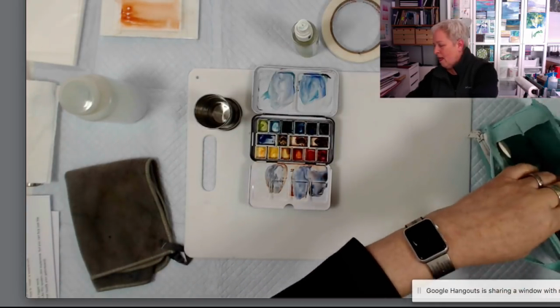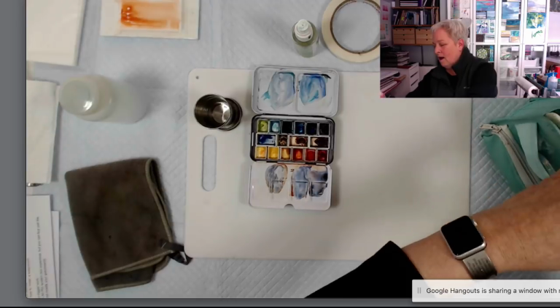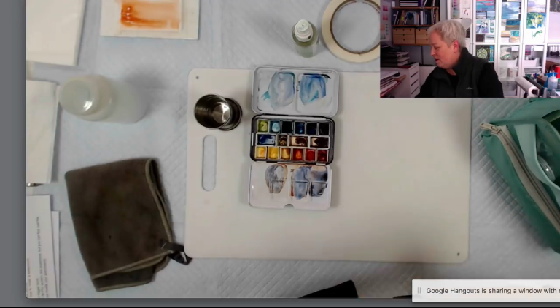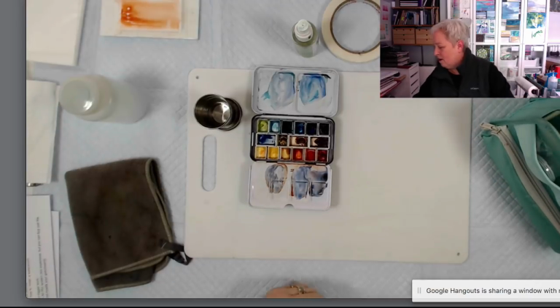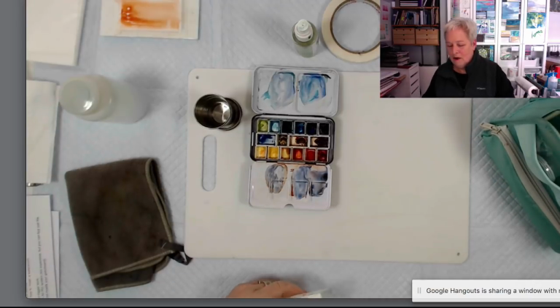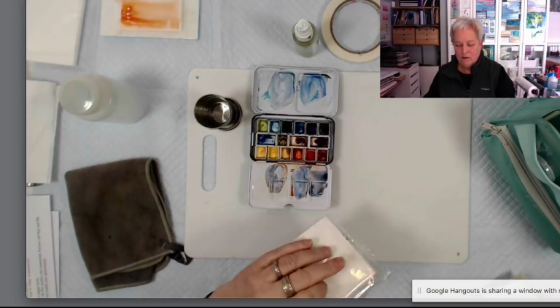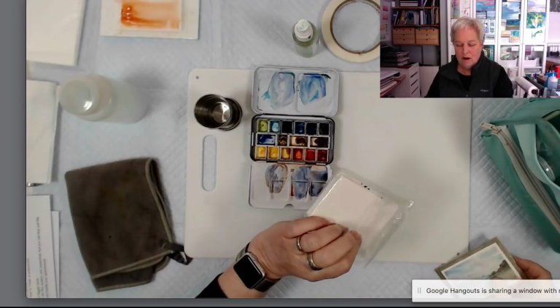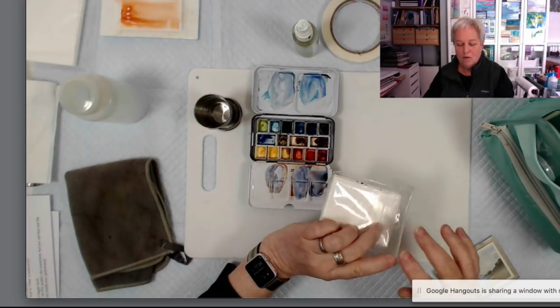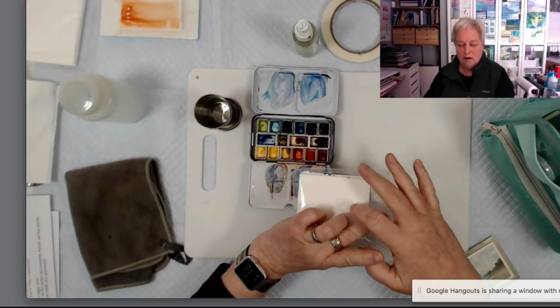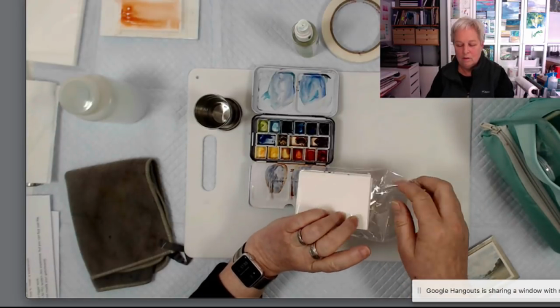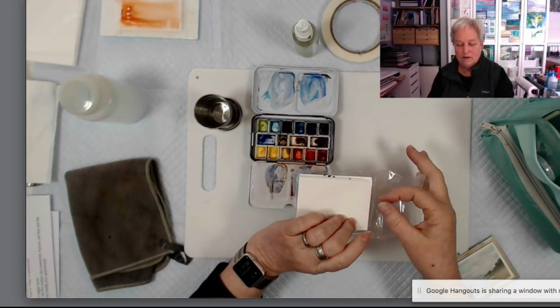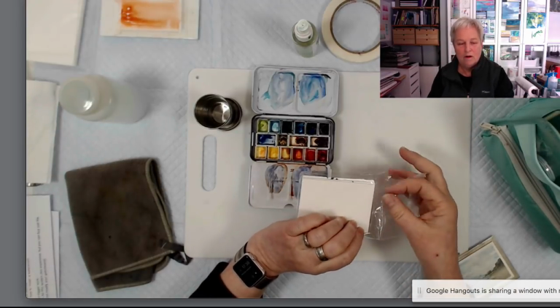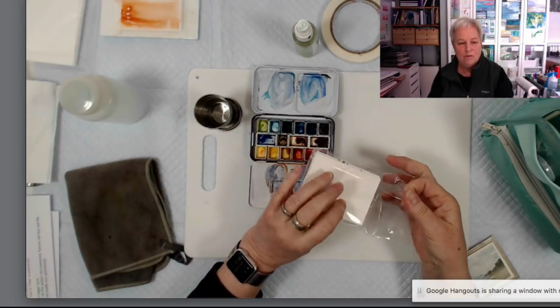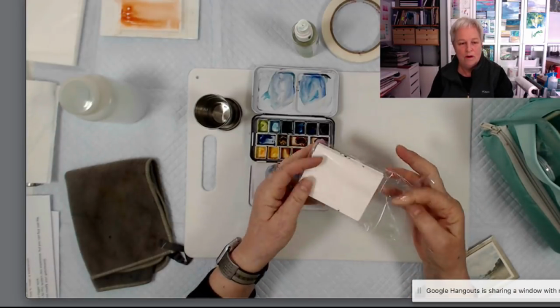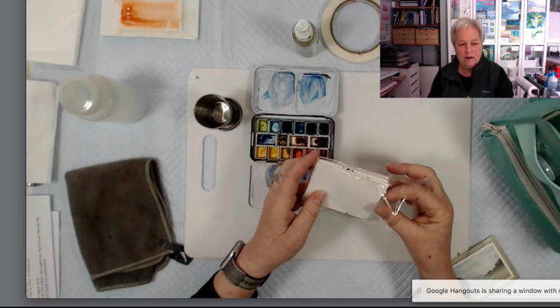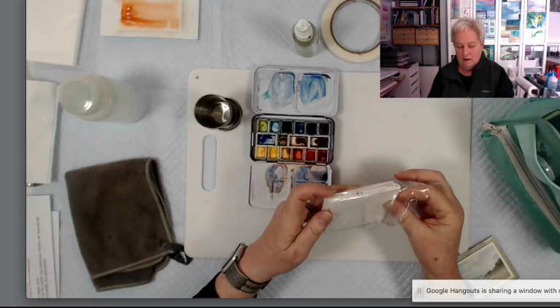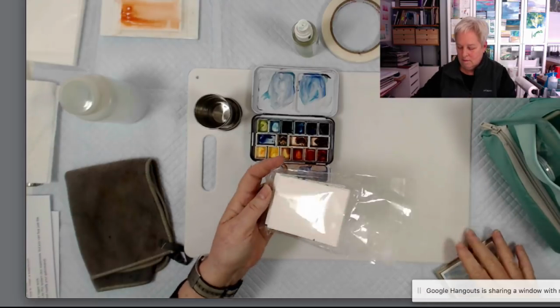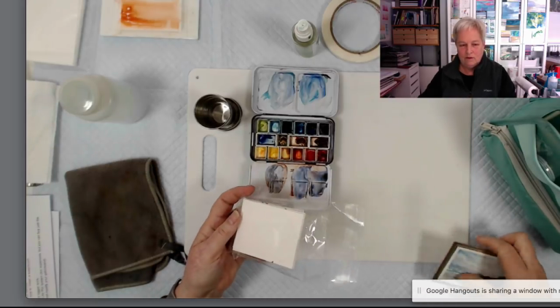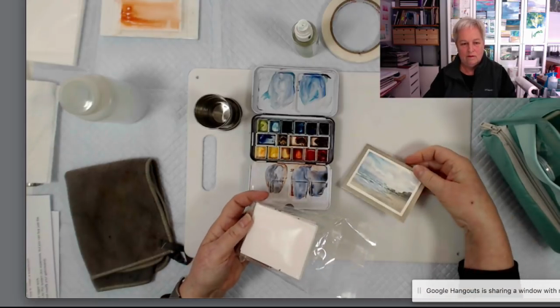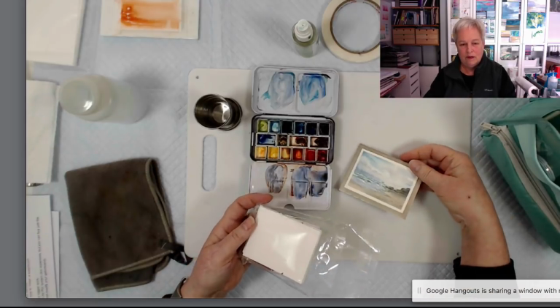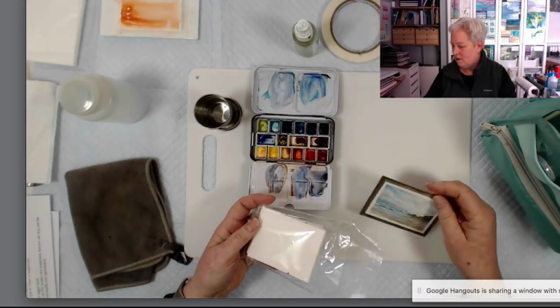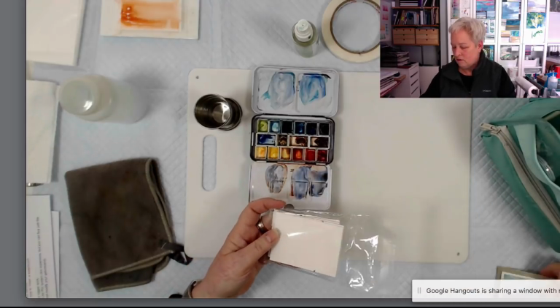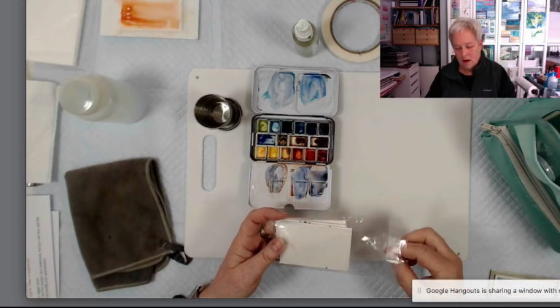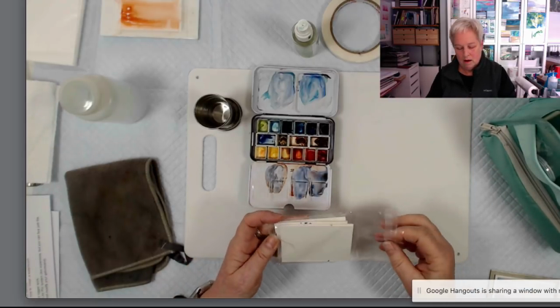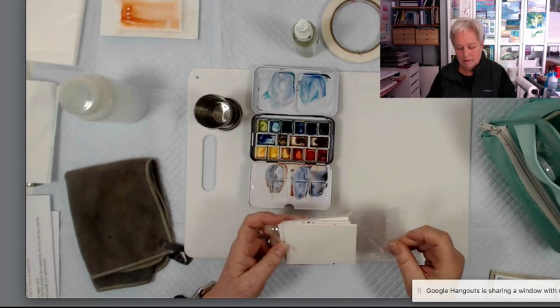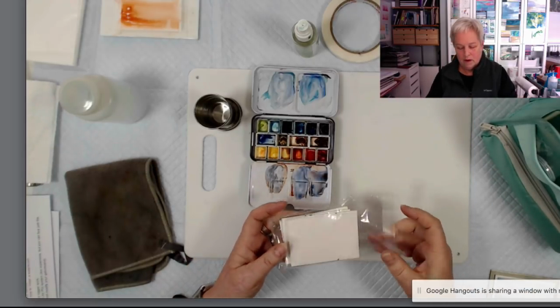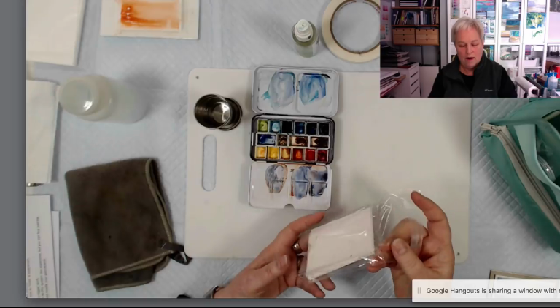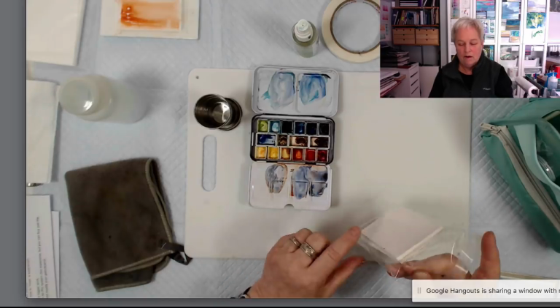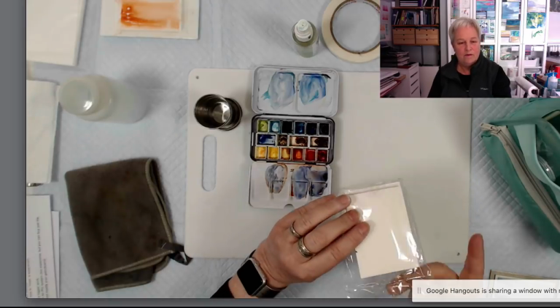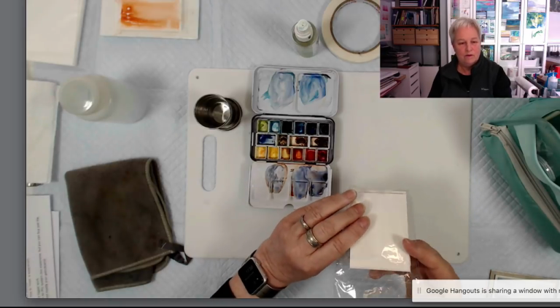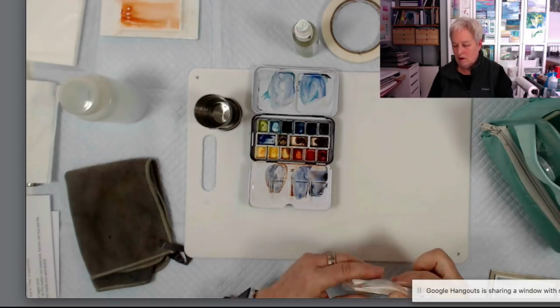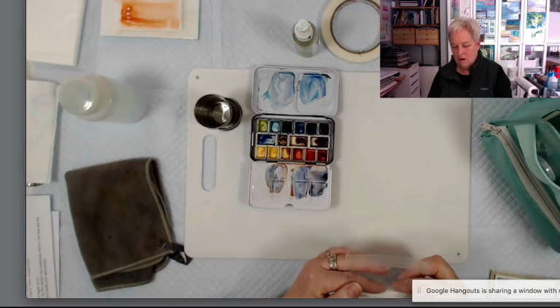I've been working on little pieces of watercolor board, making these little bitty paintings. So I carry some of those in my pouch.